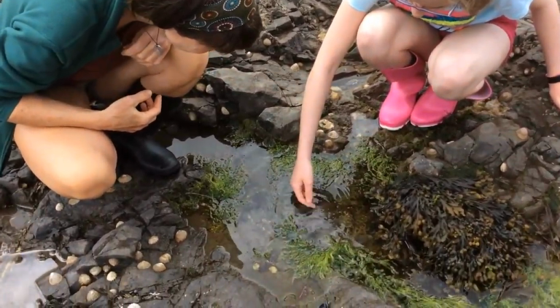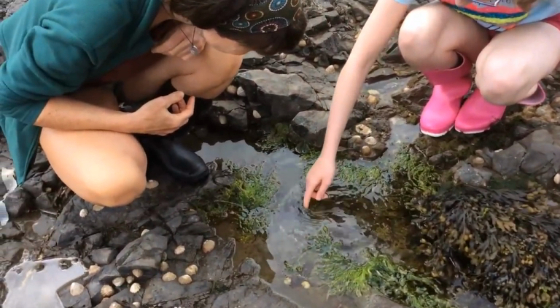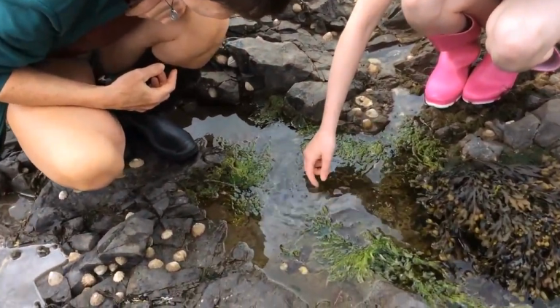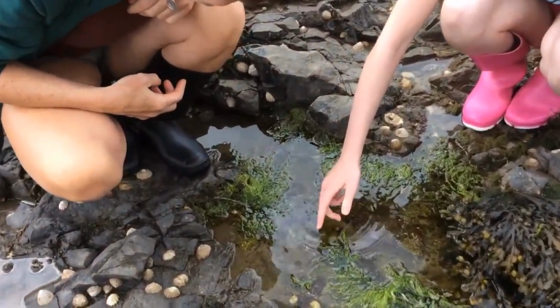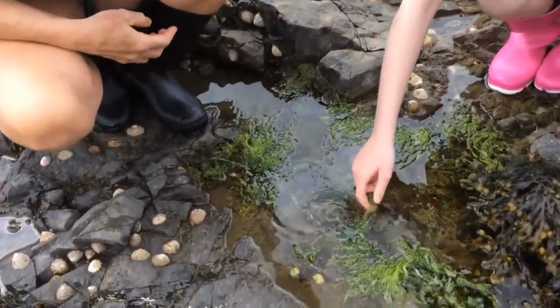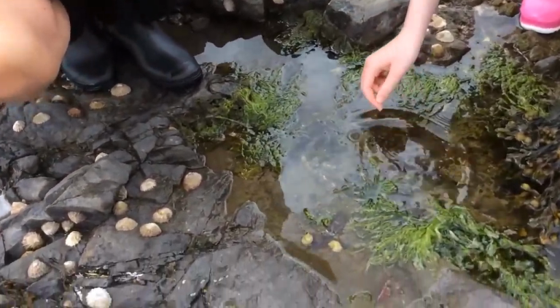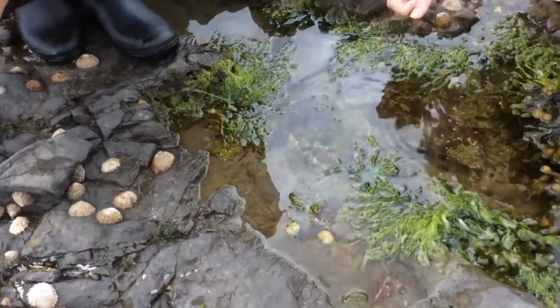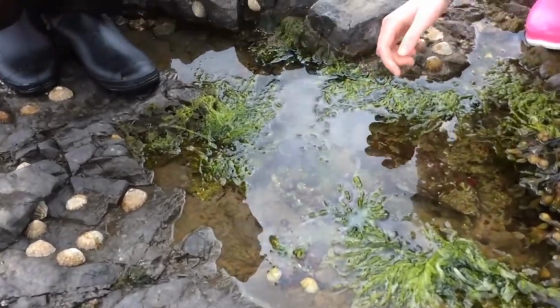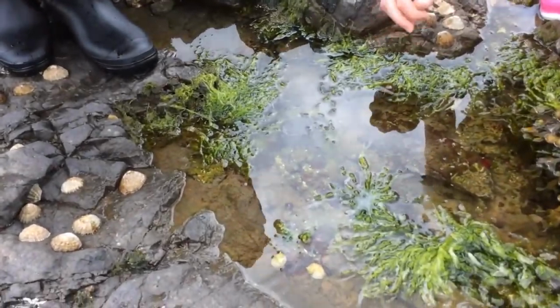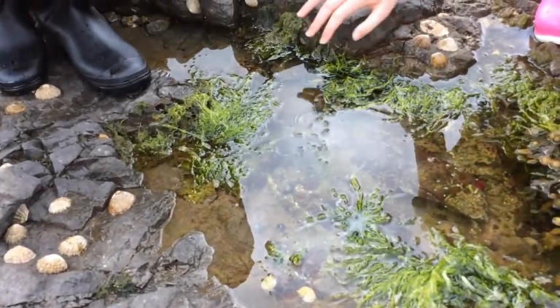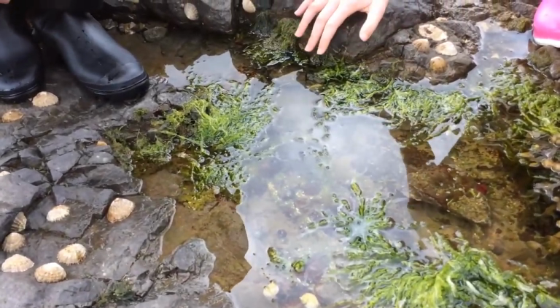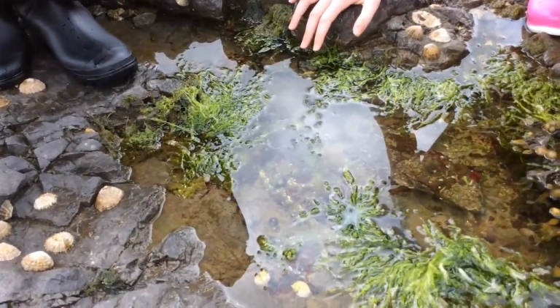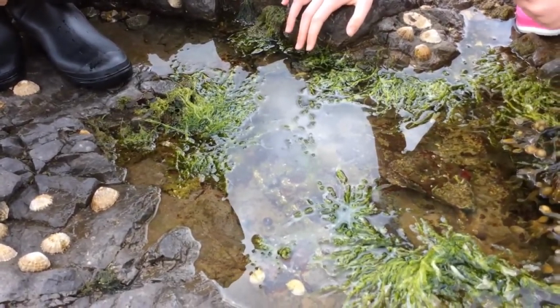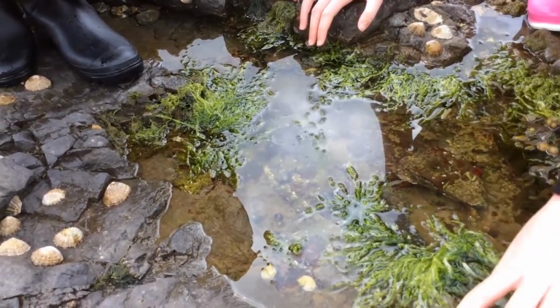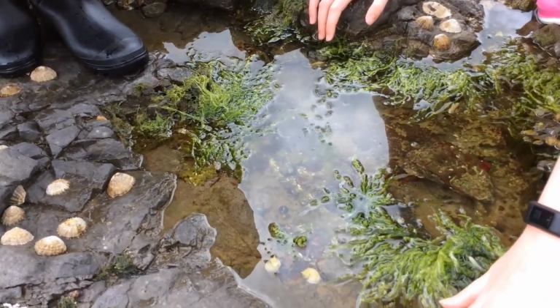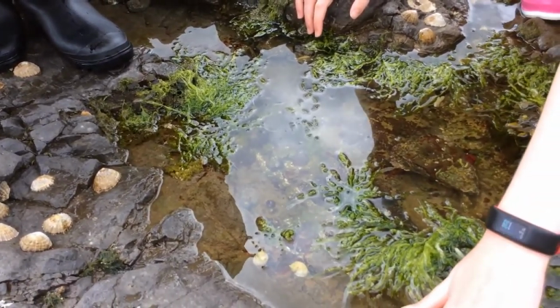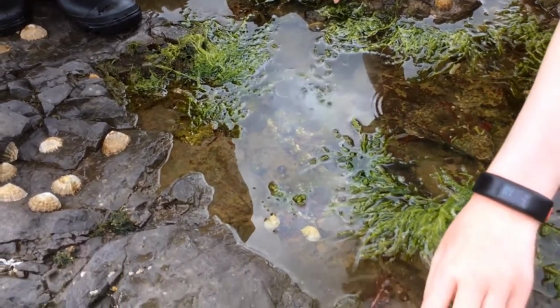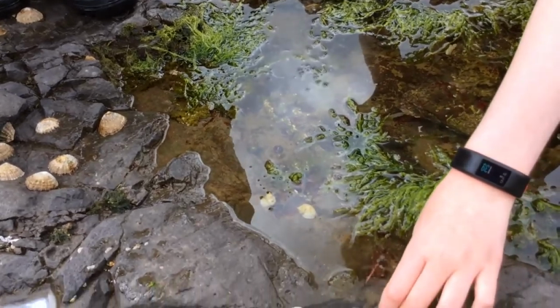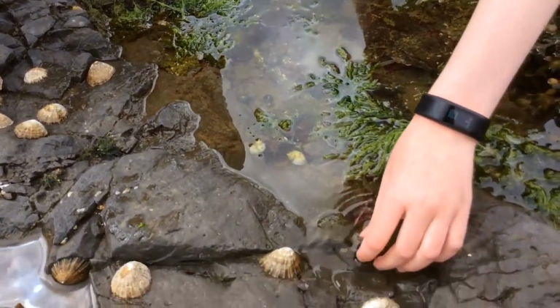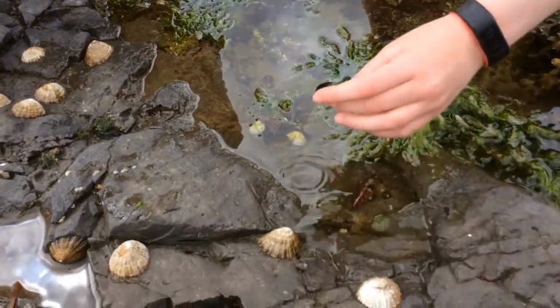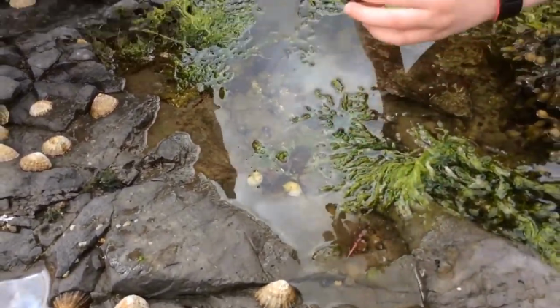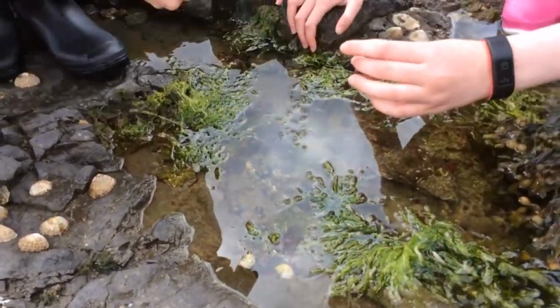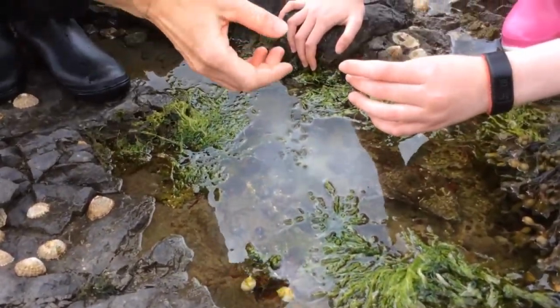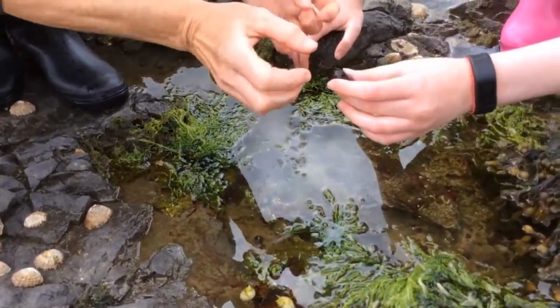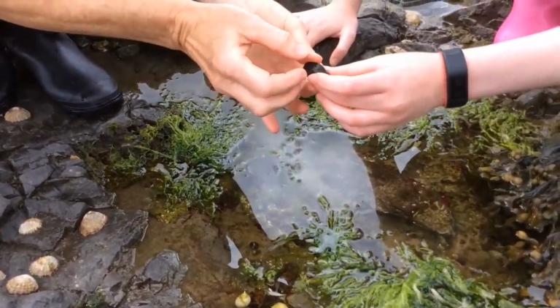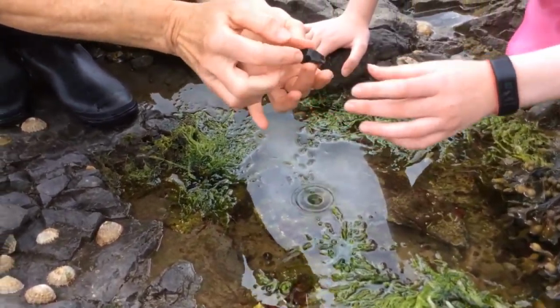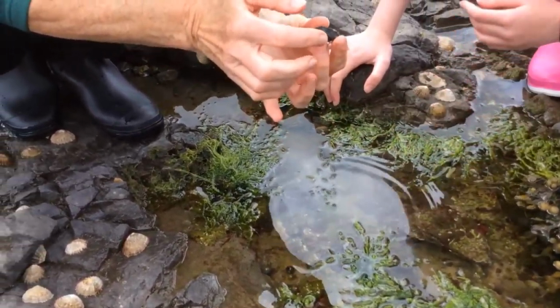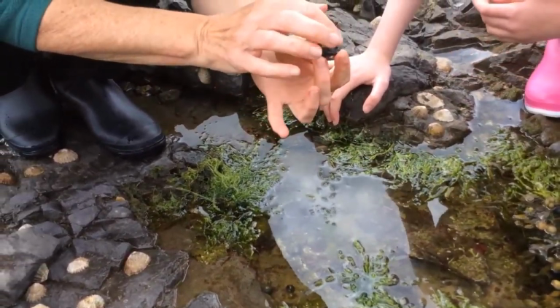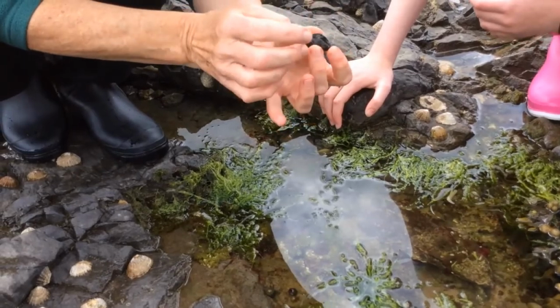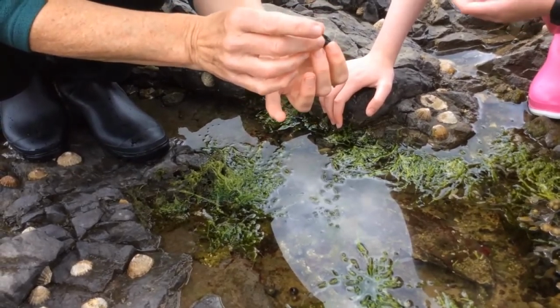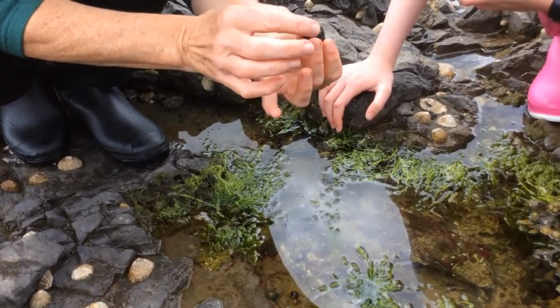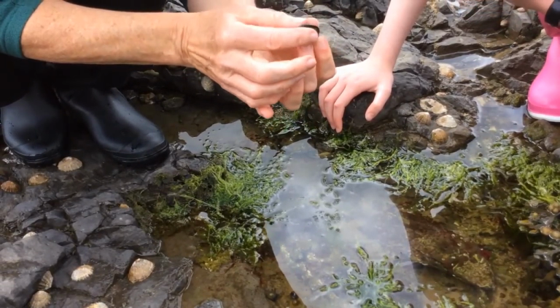Can I pop one? Yeah, do. Oh wow, that's the air coming out. And look Martina, look what I found here — it's like a mini rock pool. It is, it's a lovely rock pool with lots of different things in it.